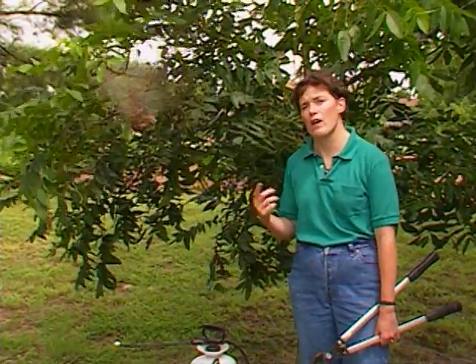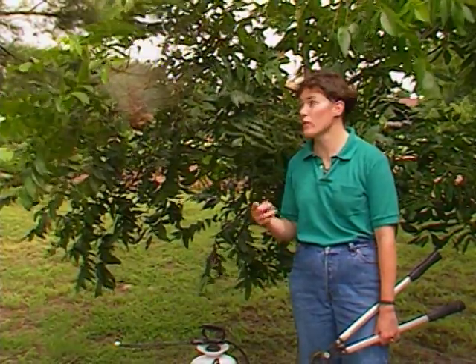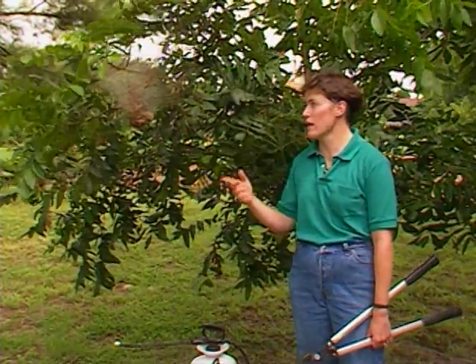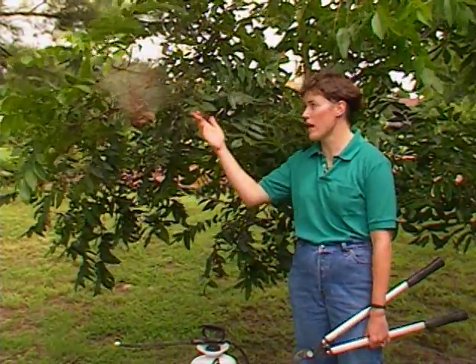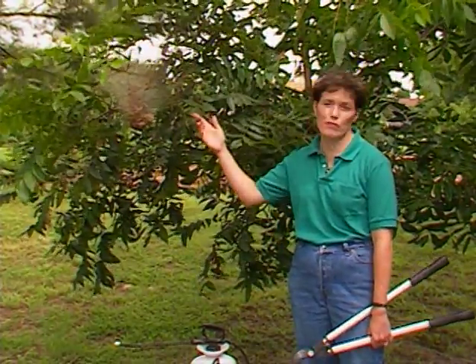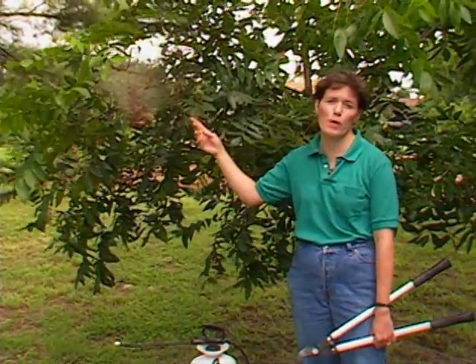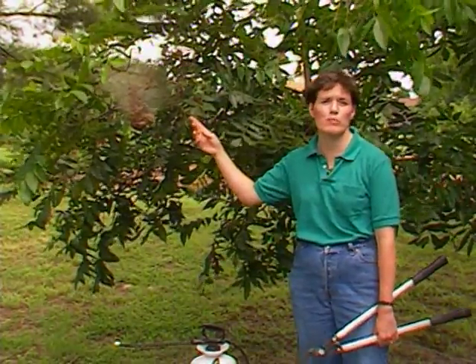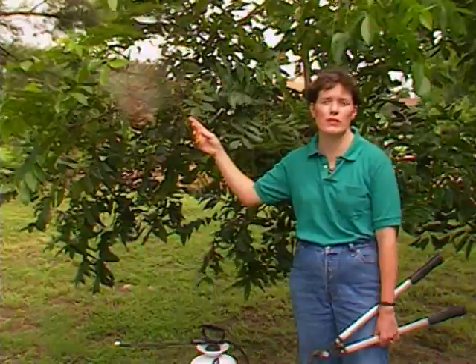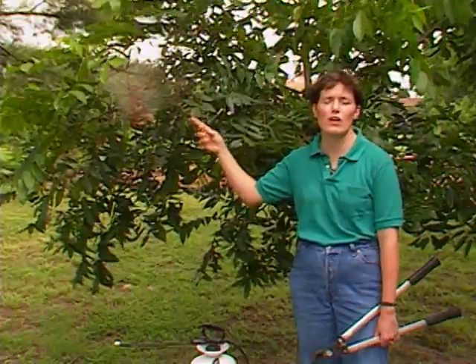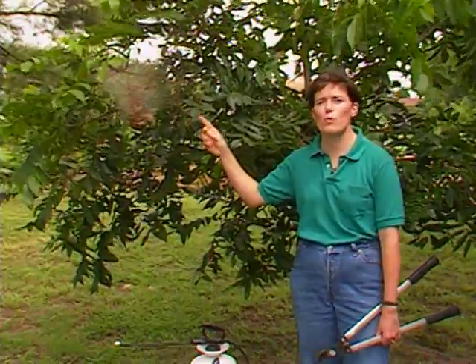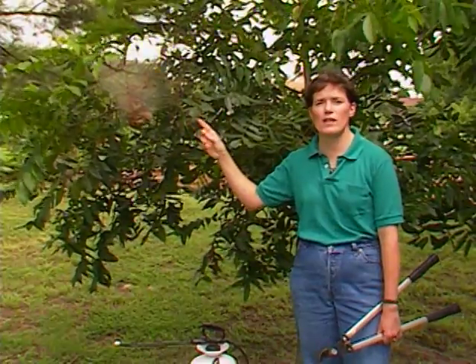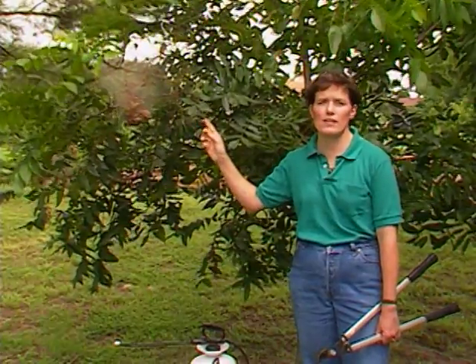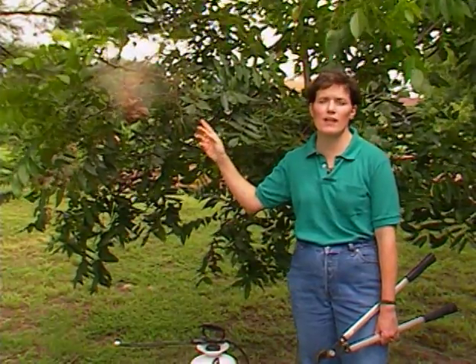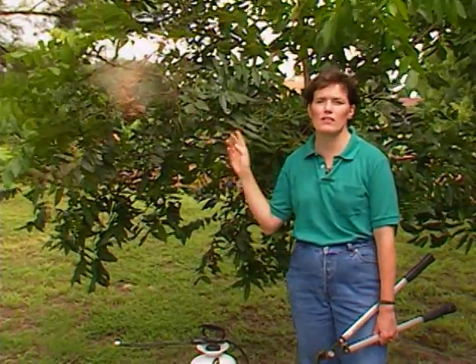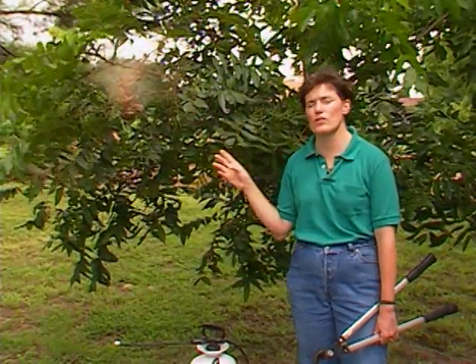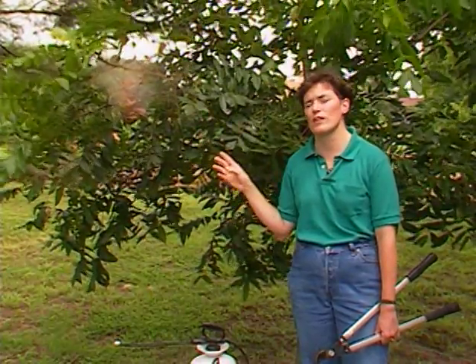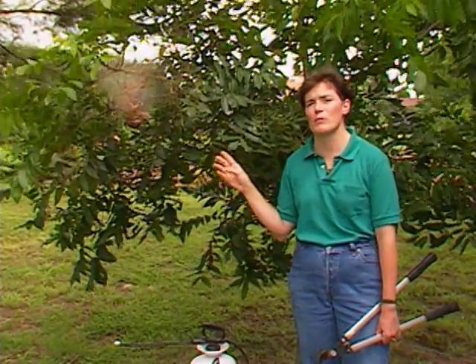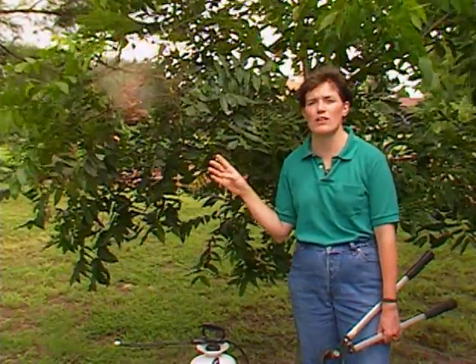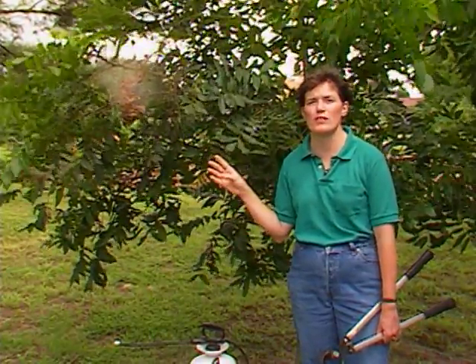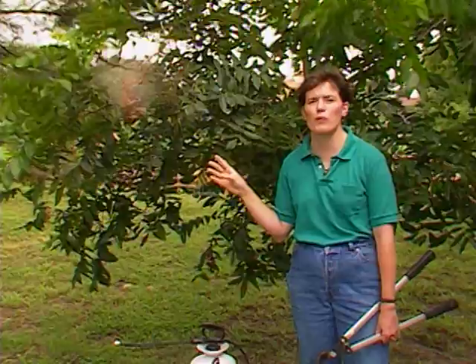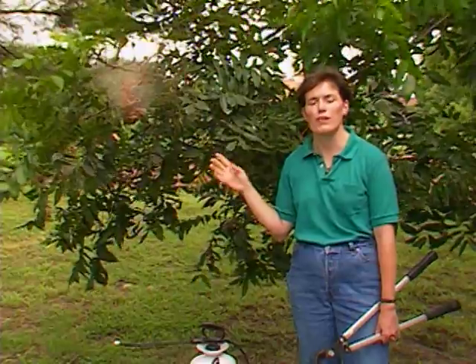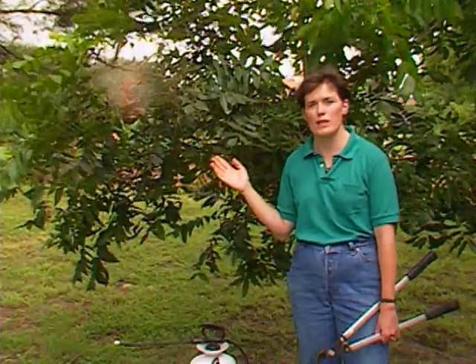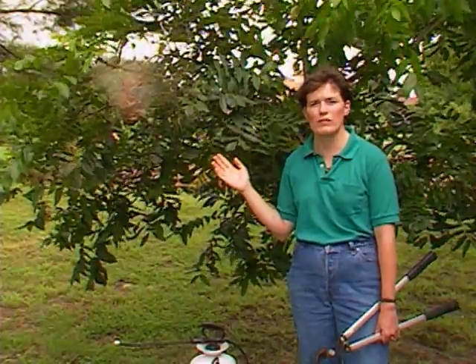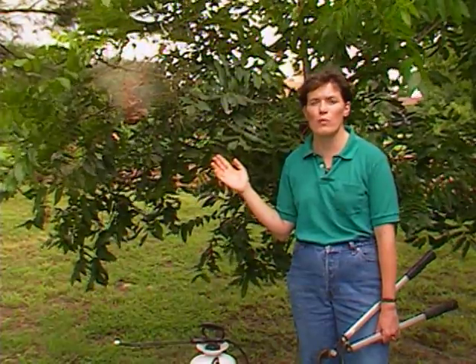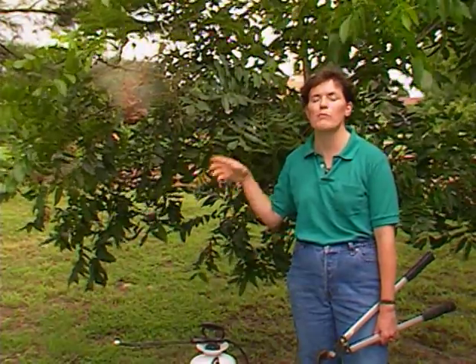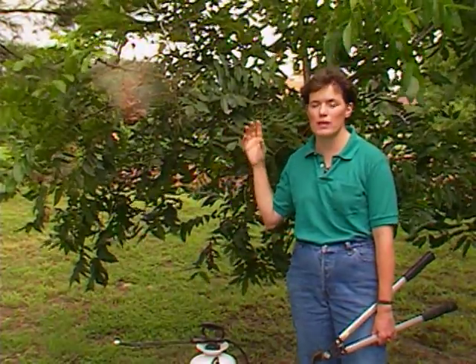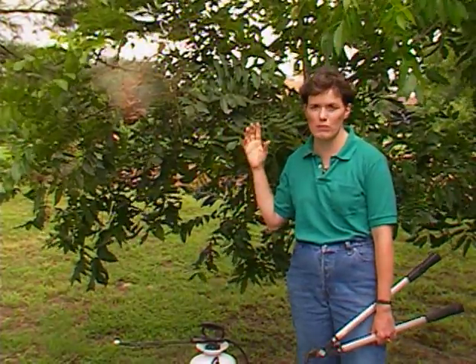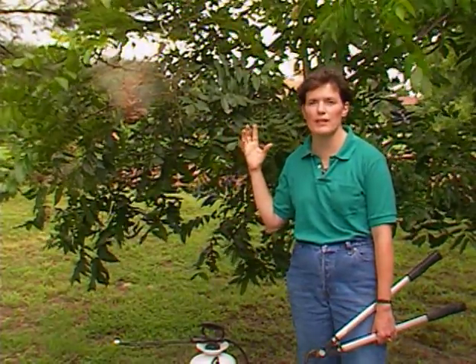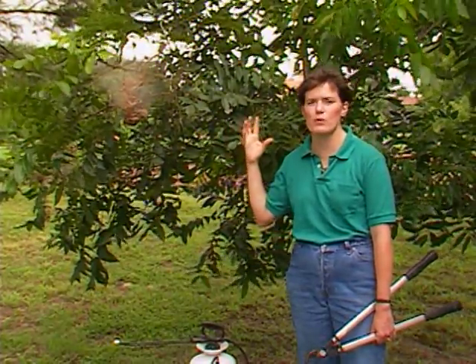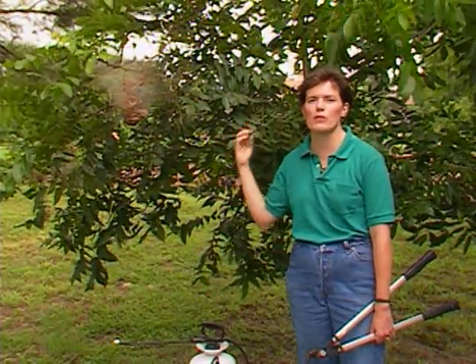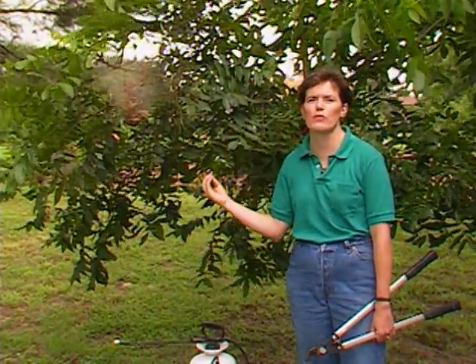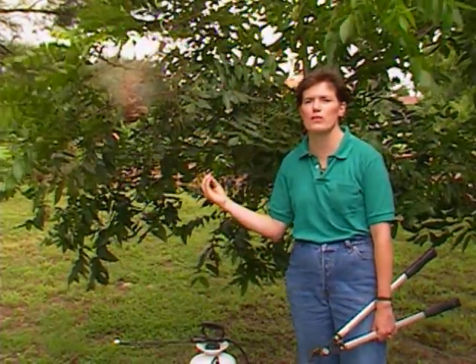Also at the same time that fall webworm is feeding, walnut datana is usually feeding on our pecan trees as well. It makes no web but it can completely strip the tree of foliage.